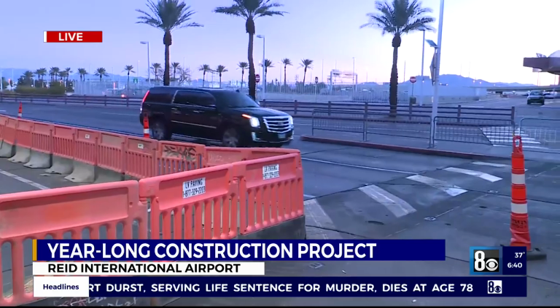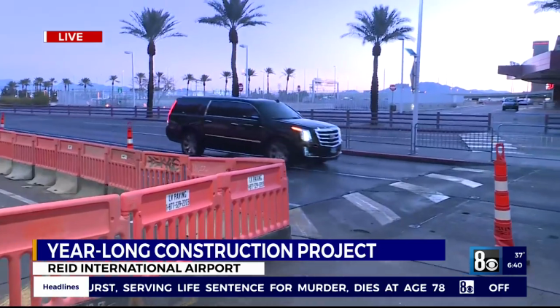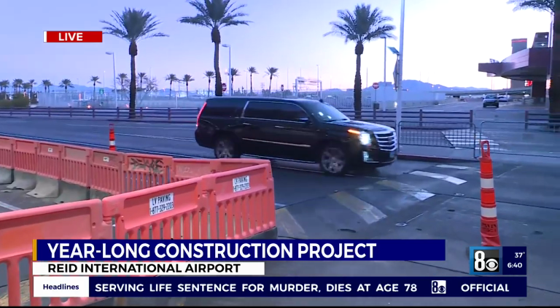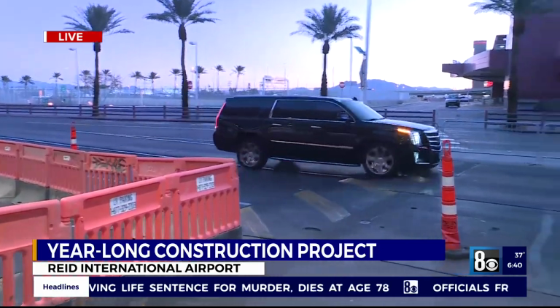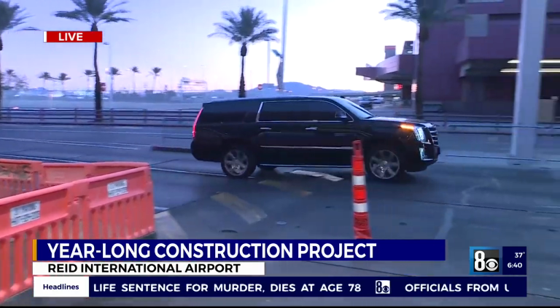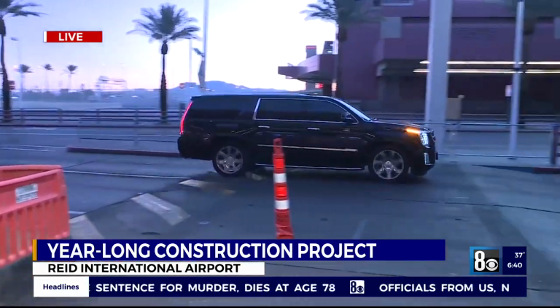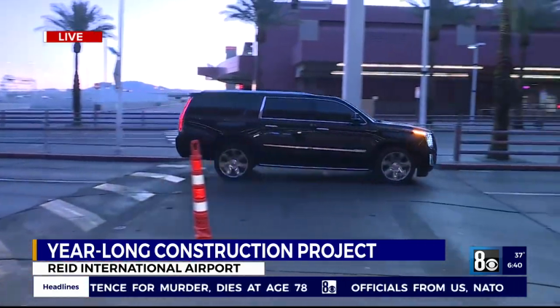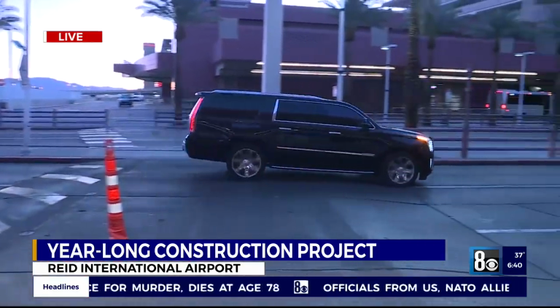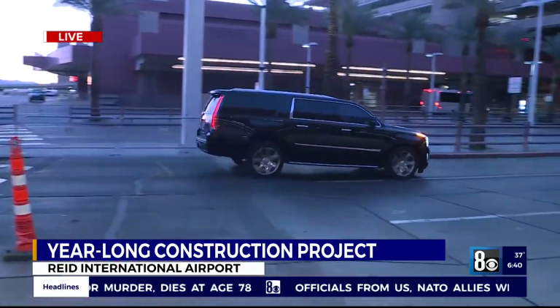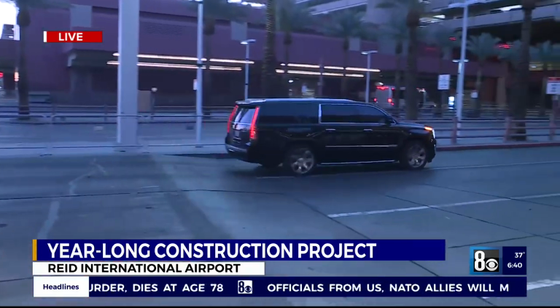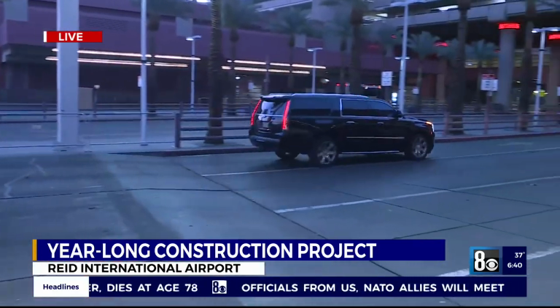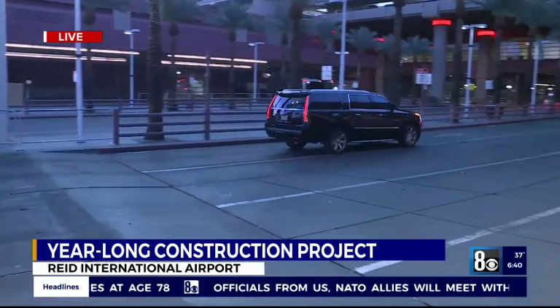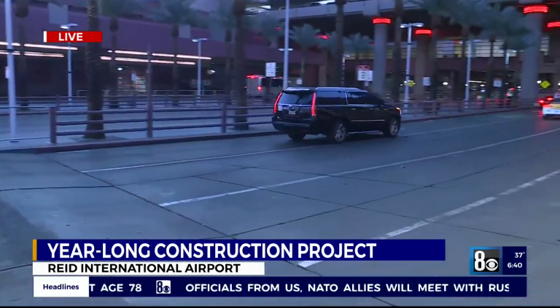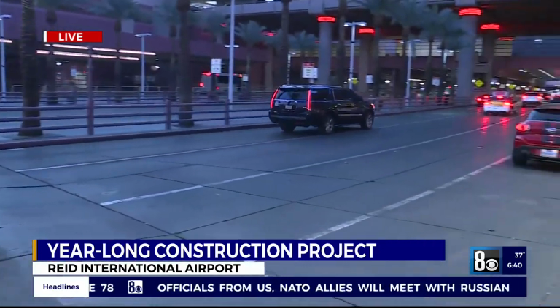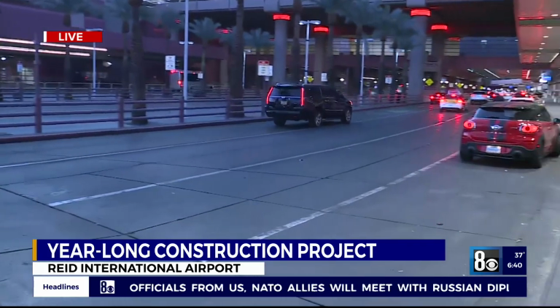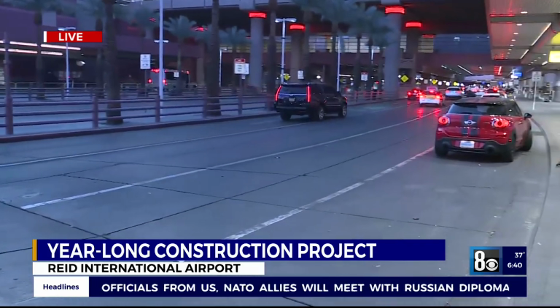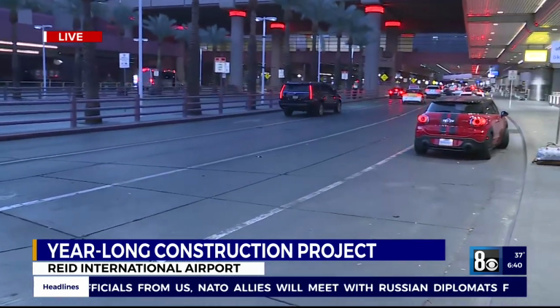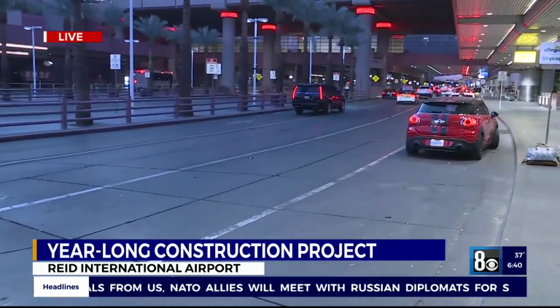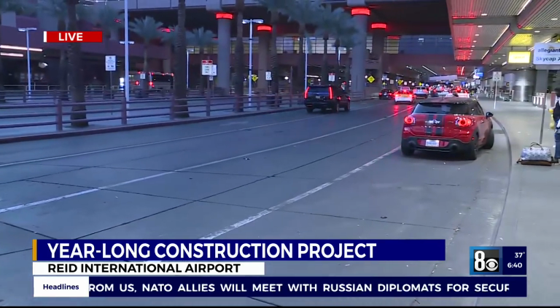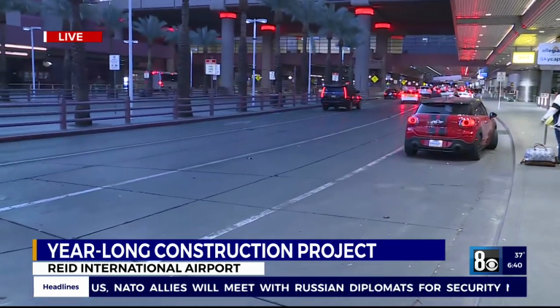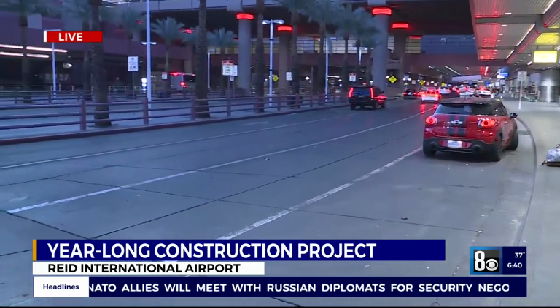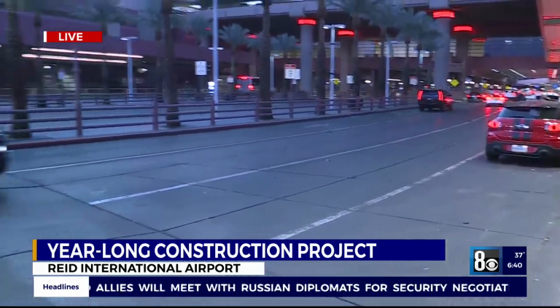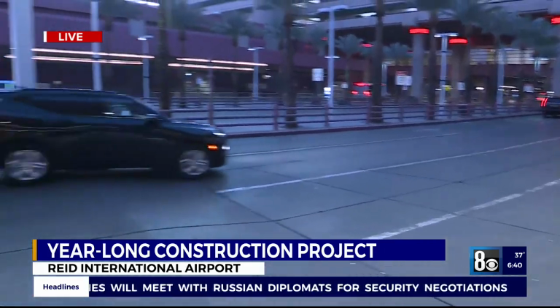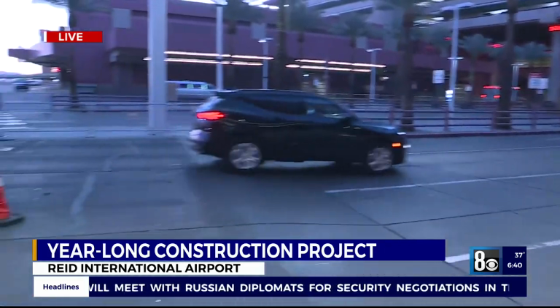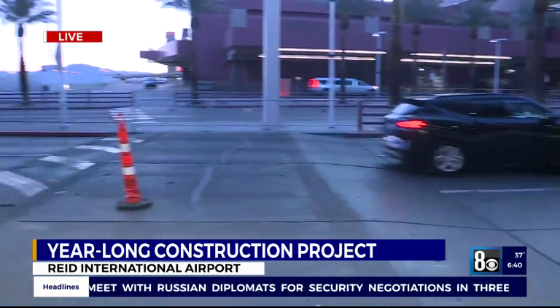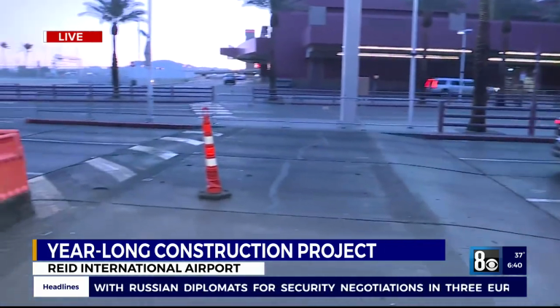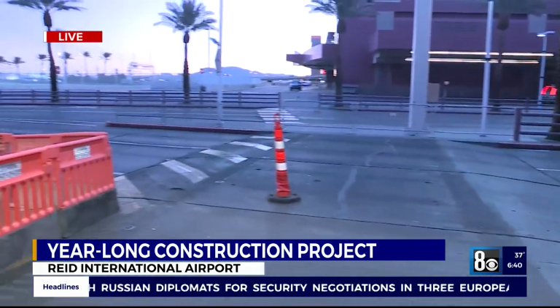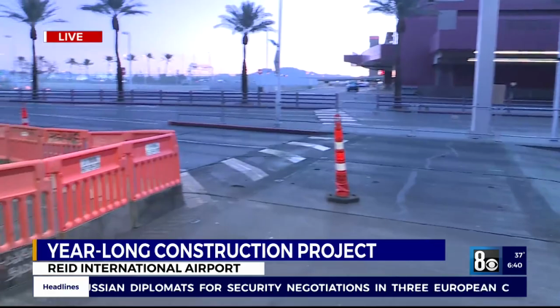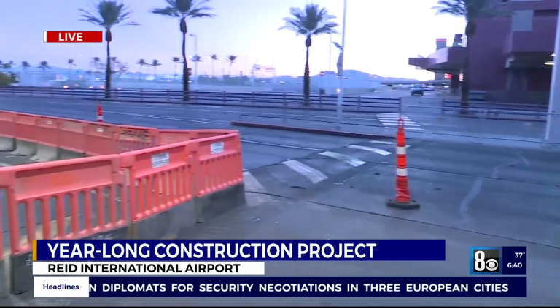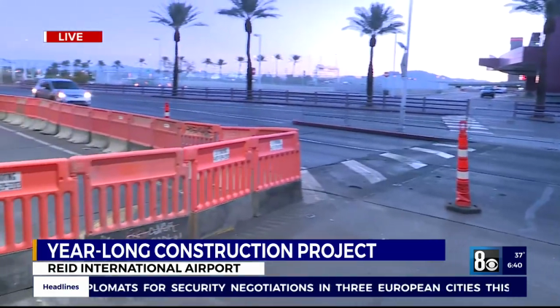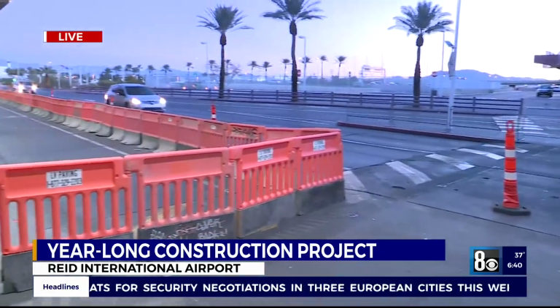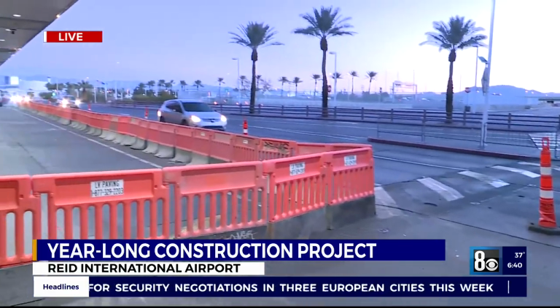This project is done in seven phases. Where that work is happening, we're going to lose two lanes, and so we expect it to compound some of those busier times. Give yourself a little bit of extra time, and also use the adjacent middle lanes to drop off passengers.